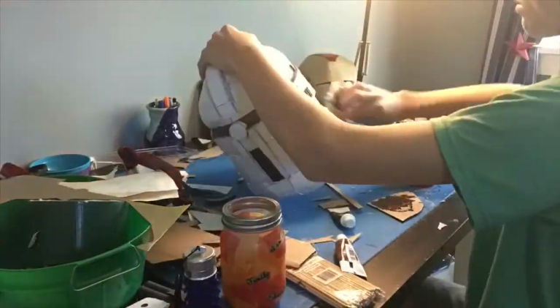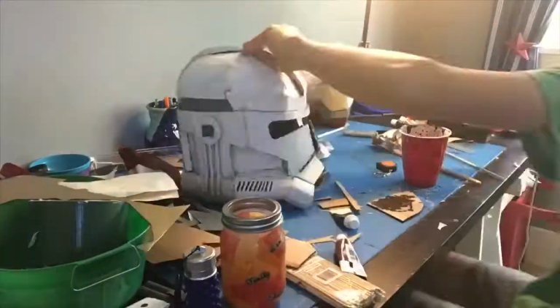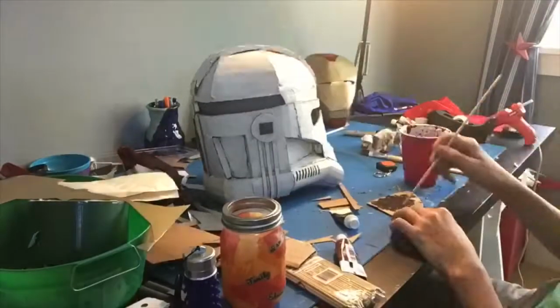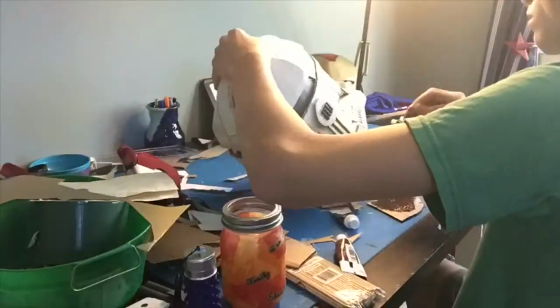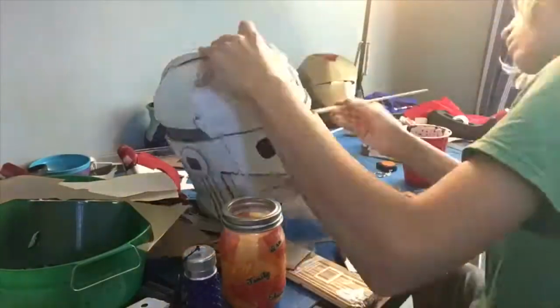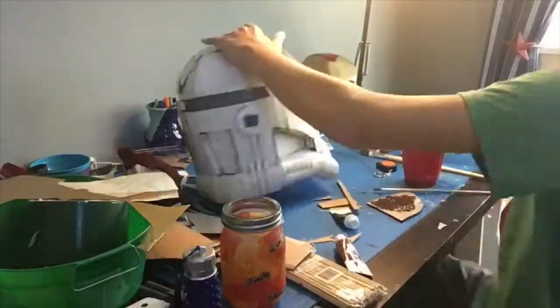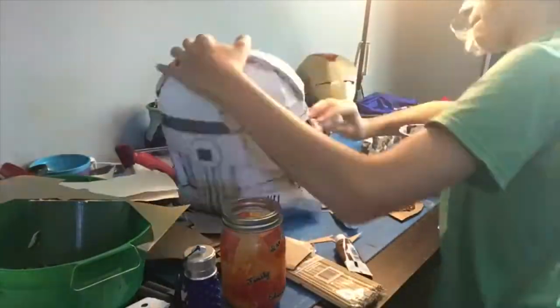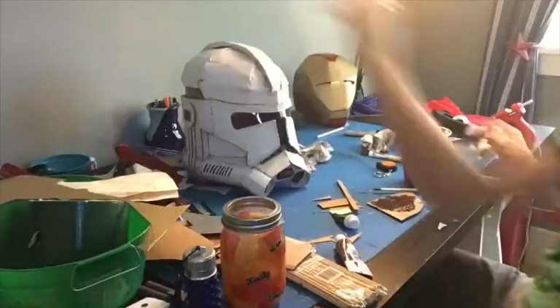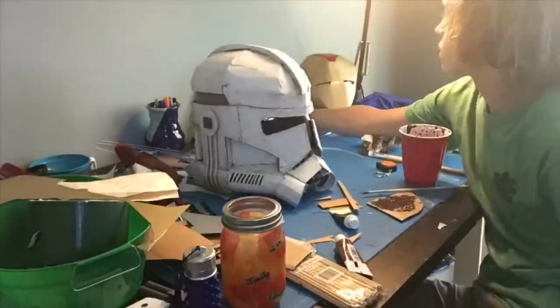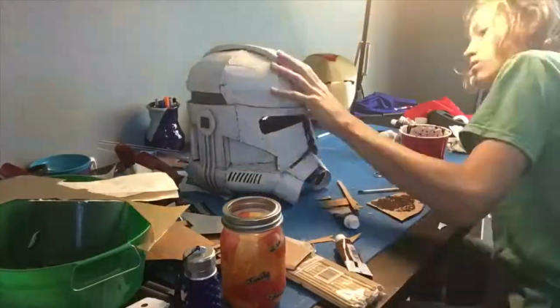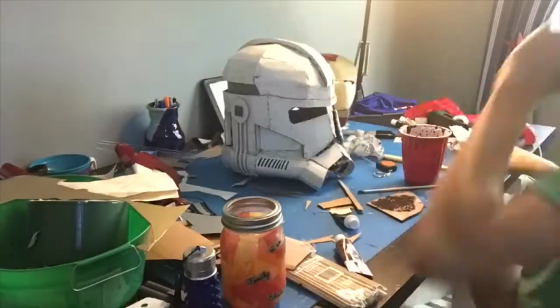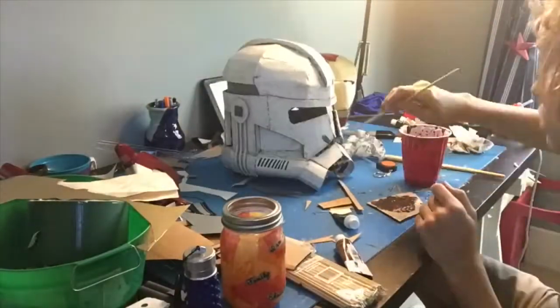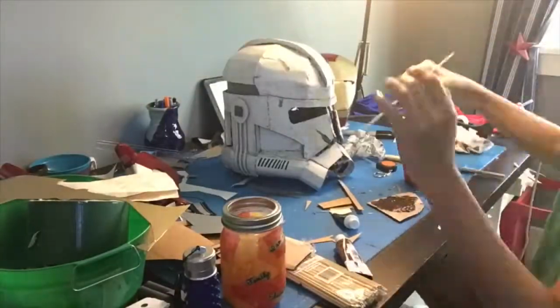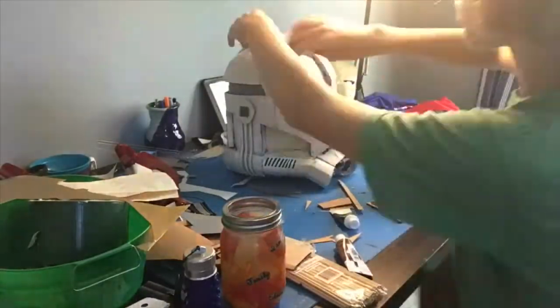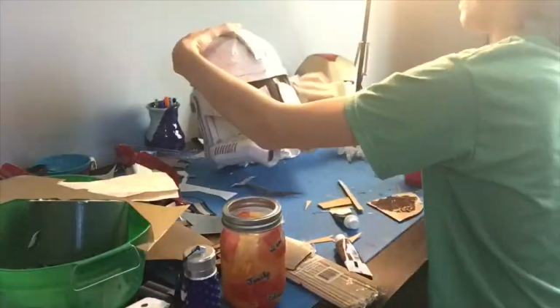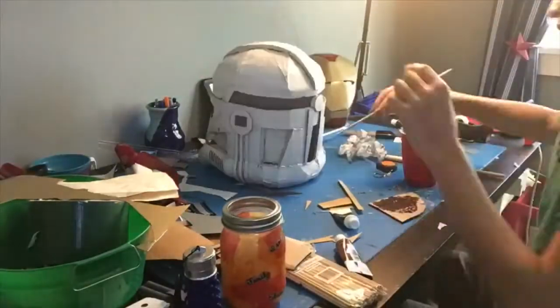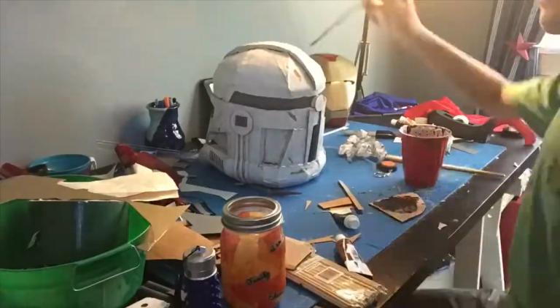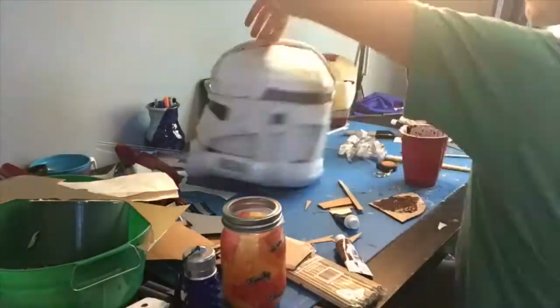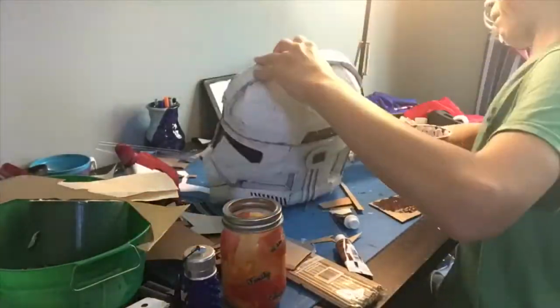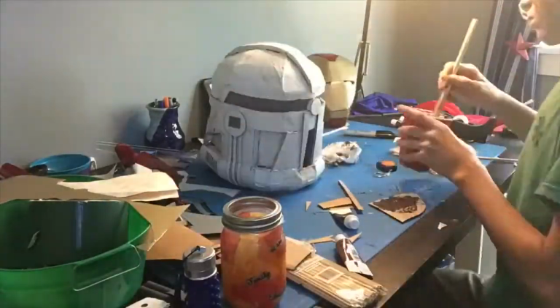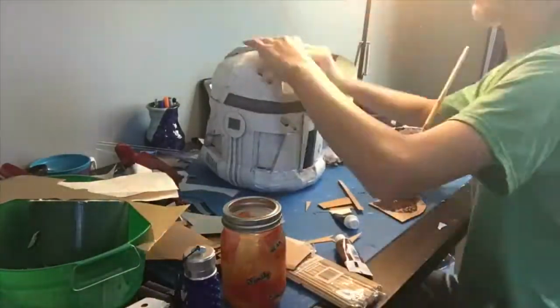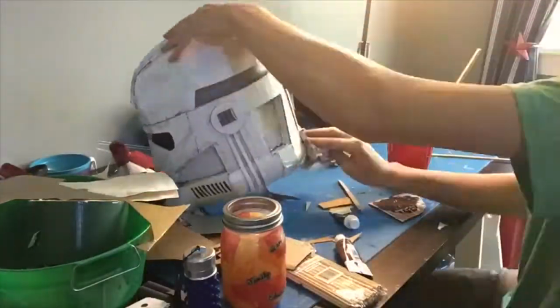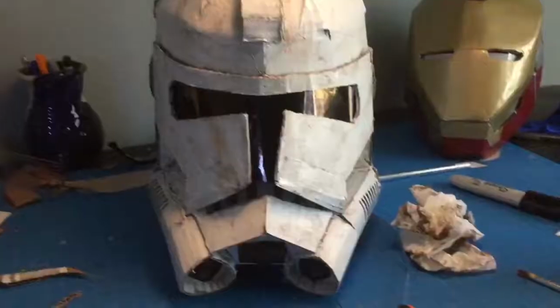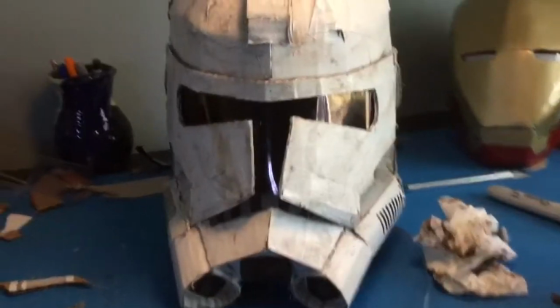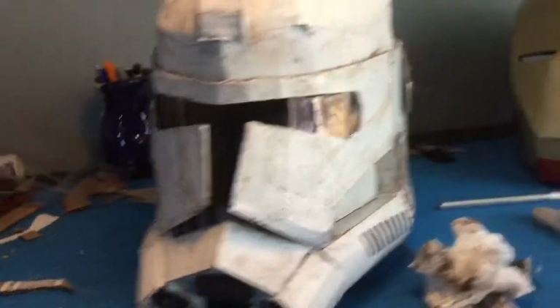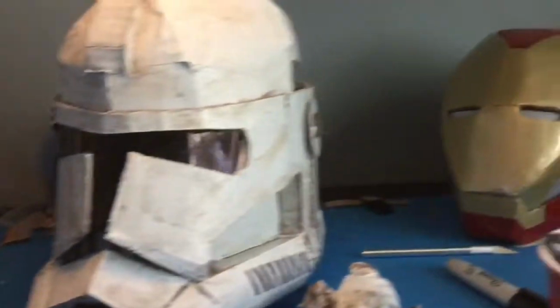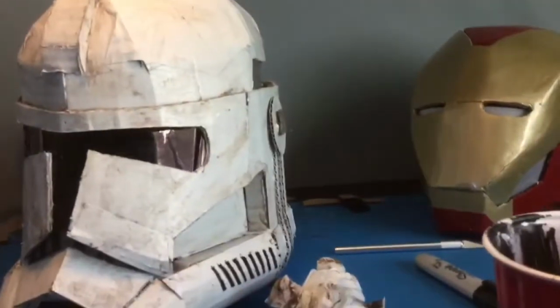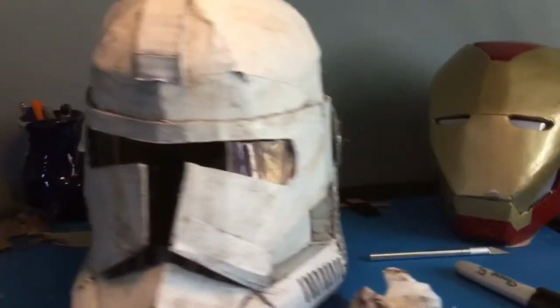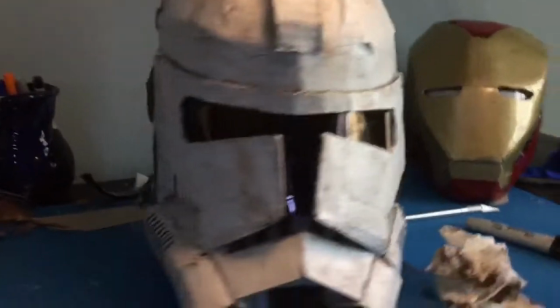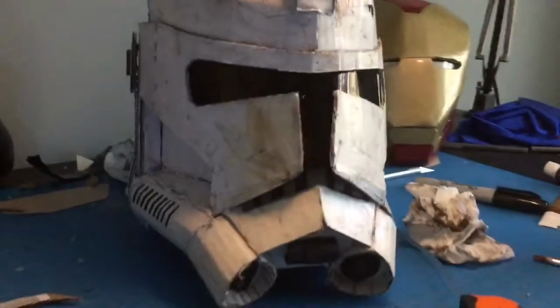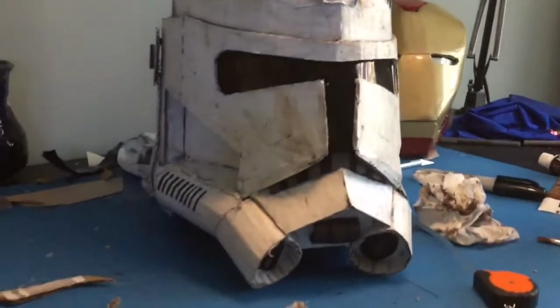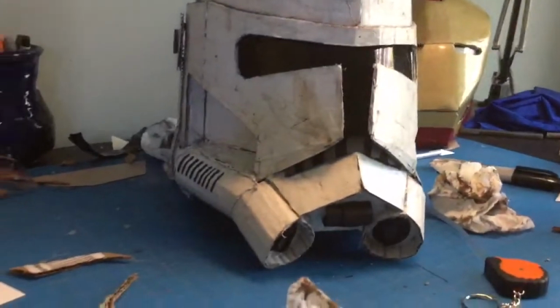You can also add darker brown or black spots if you're trying to go for a more burnt effect. And that is the weathering job all finished for this helmet.